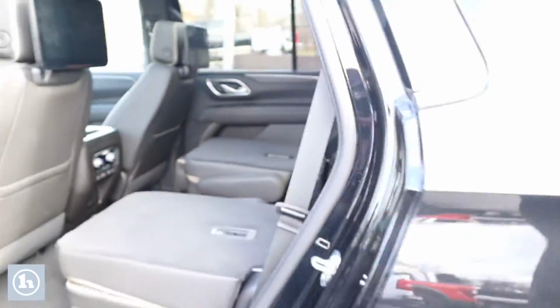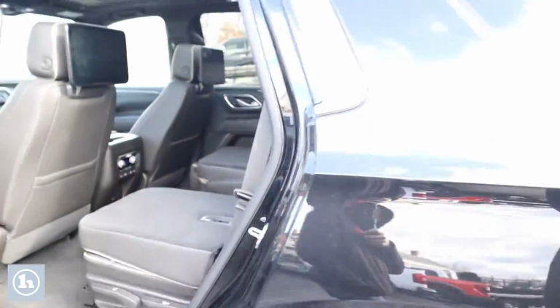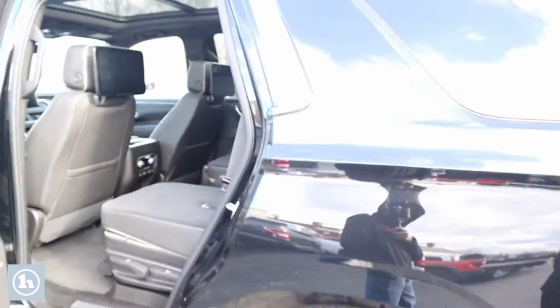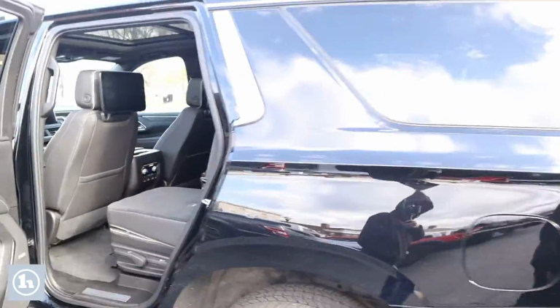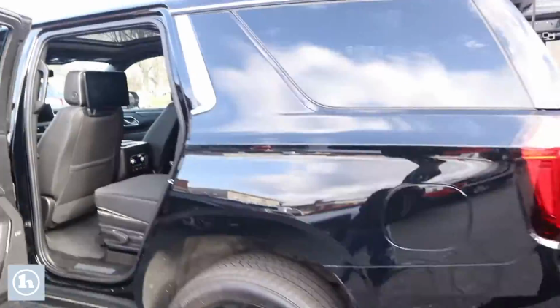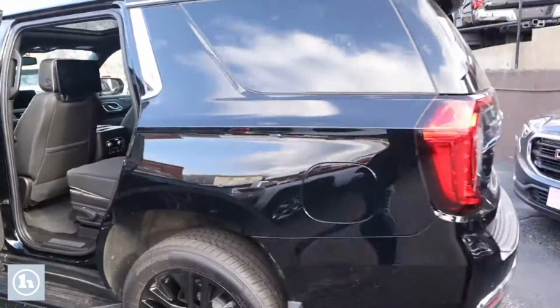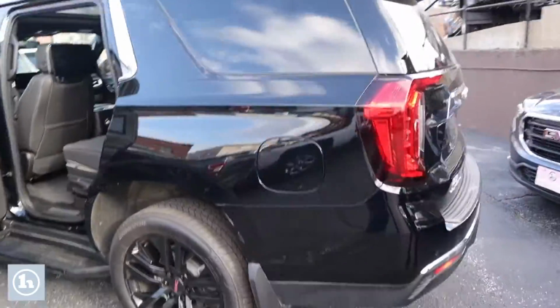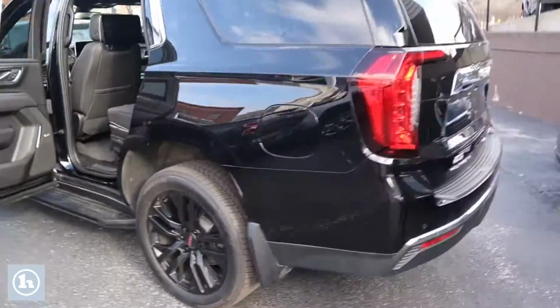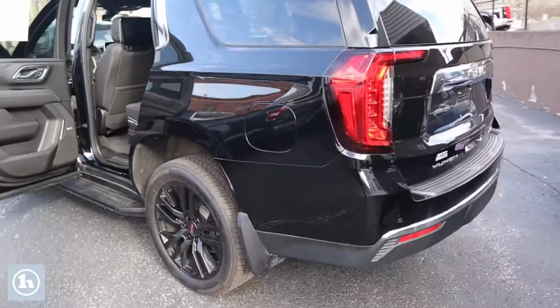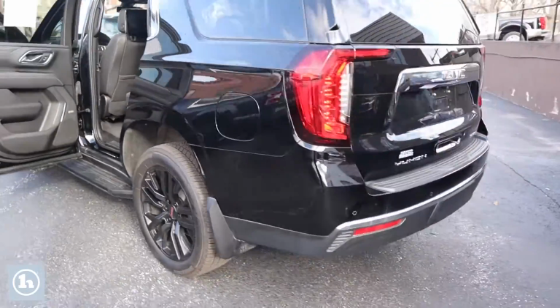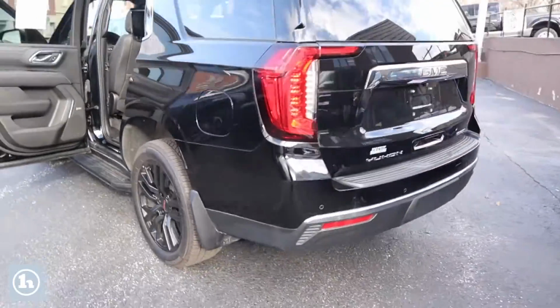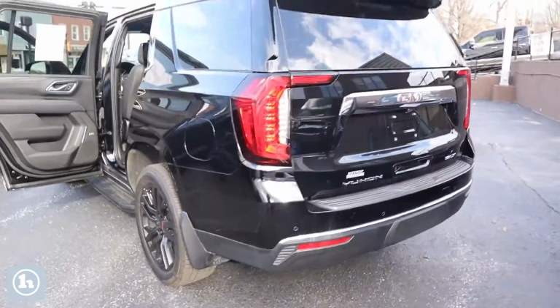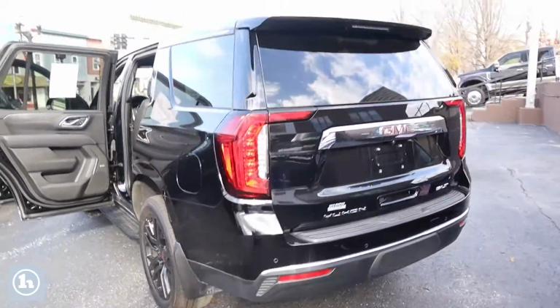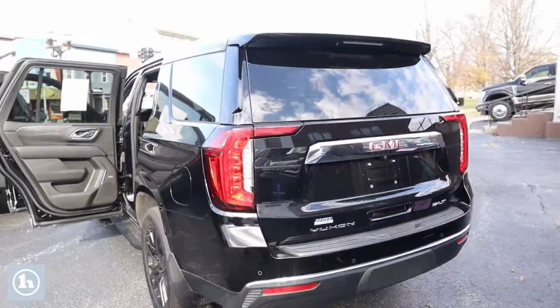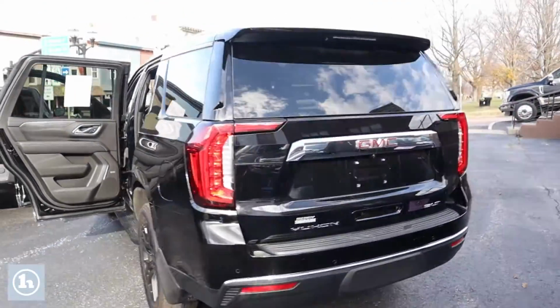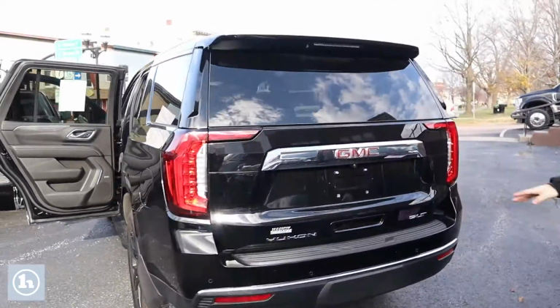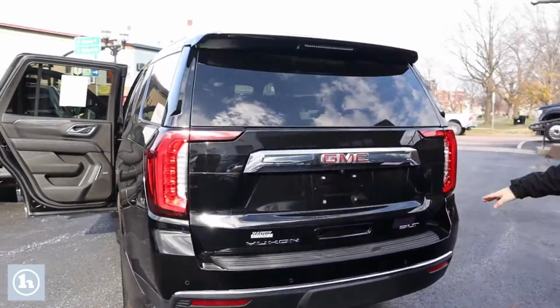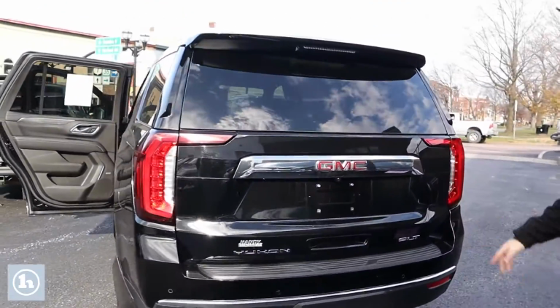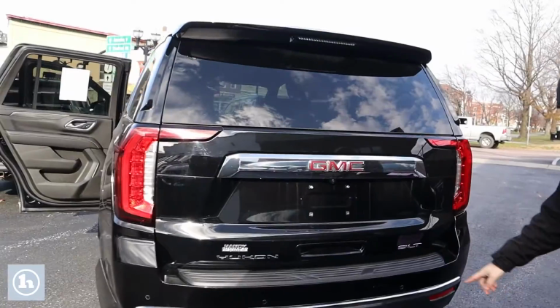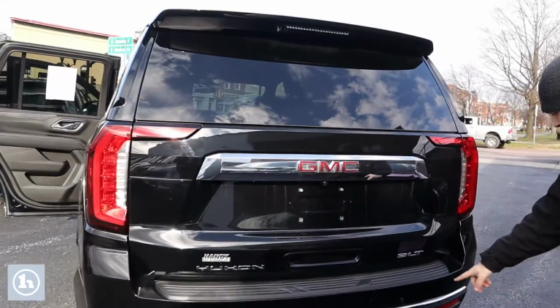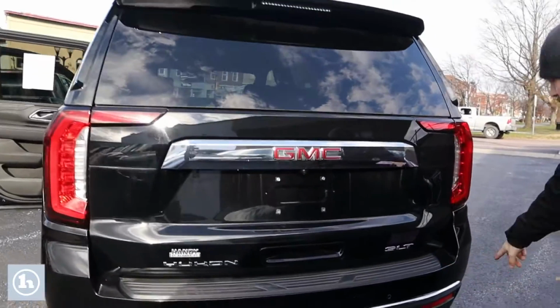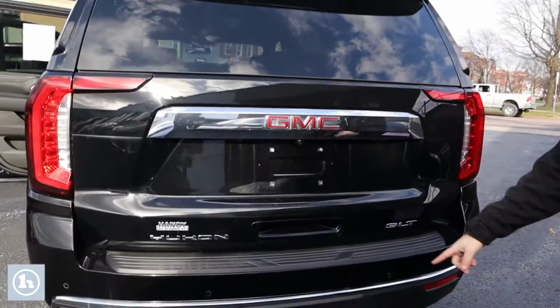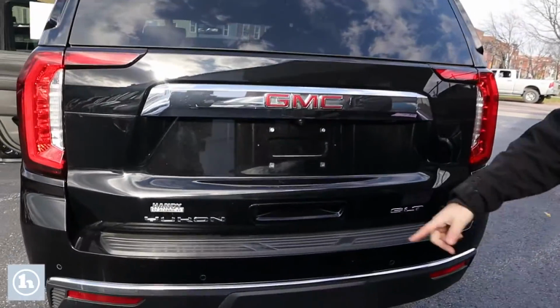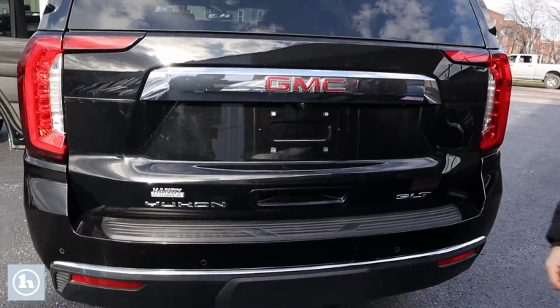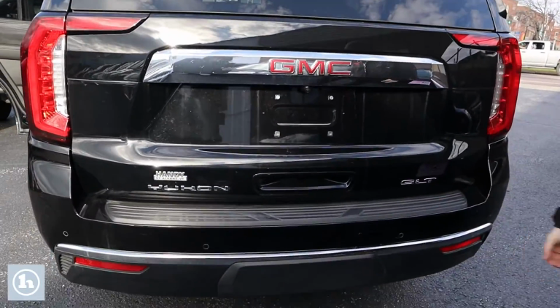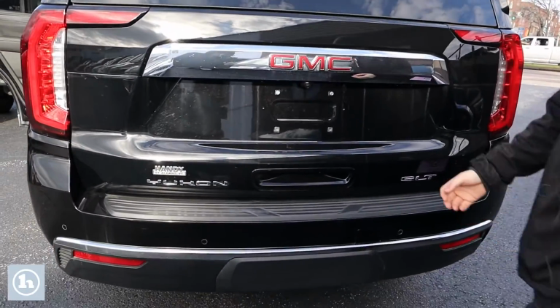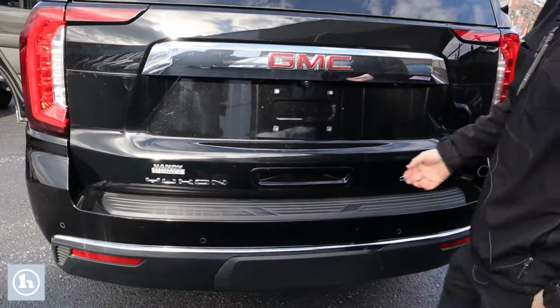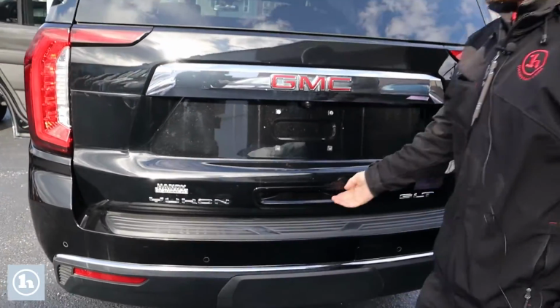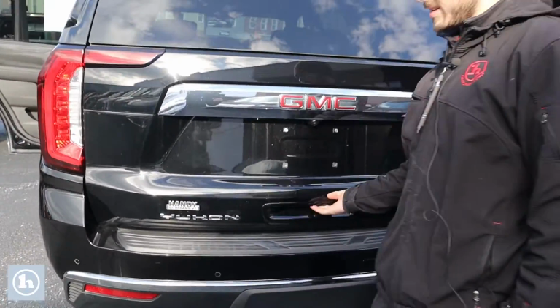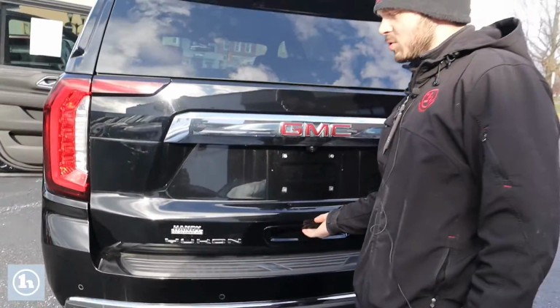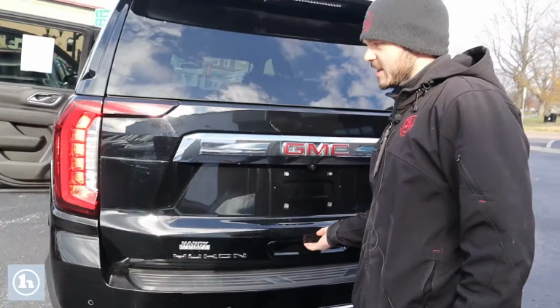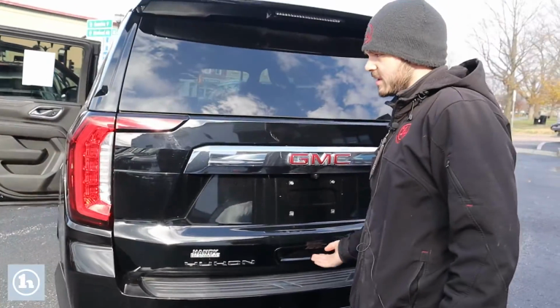Good set of Bridgestone tires. Coming around here to the rear, we've got the SLT badge and some rear parking sensors to help back this school bus in.